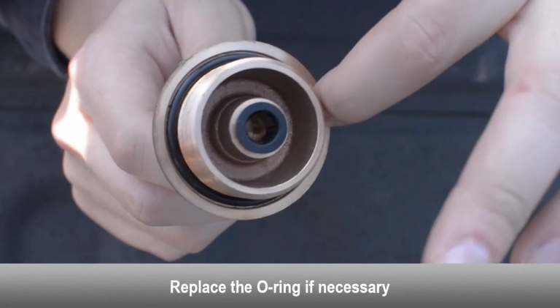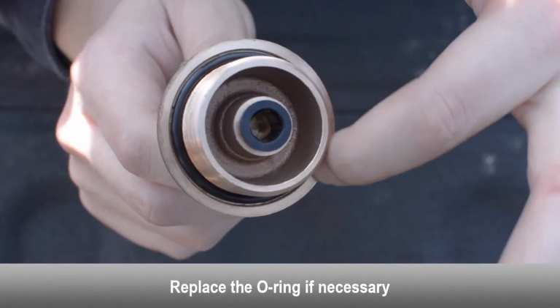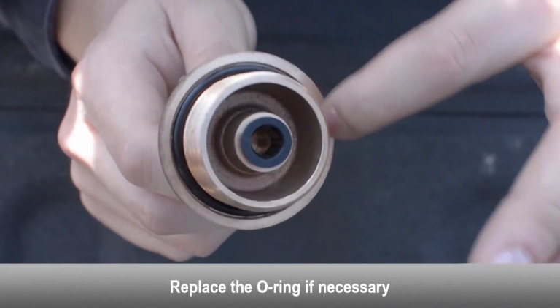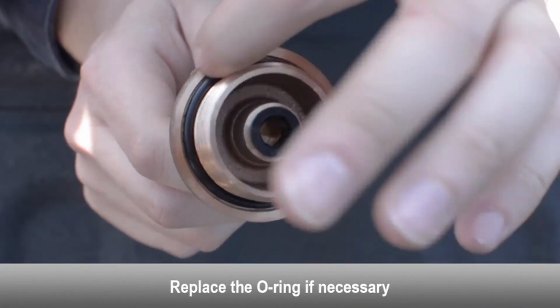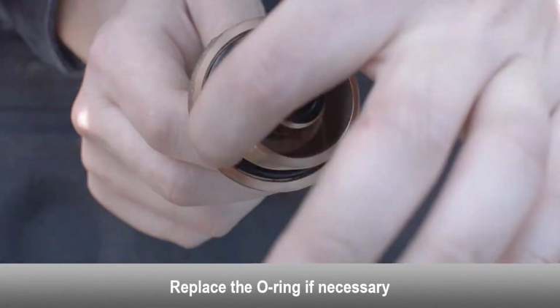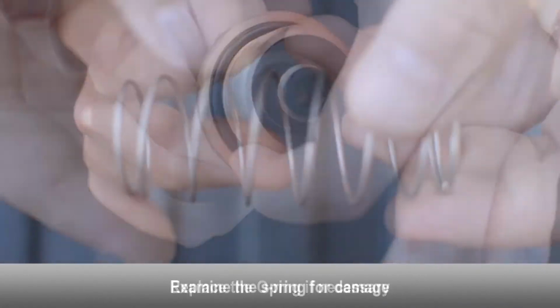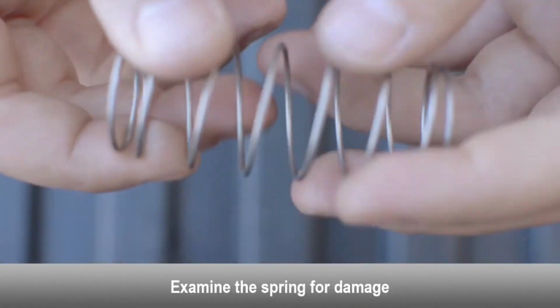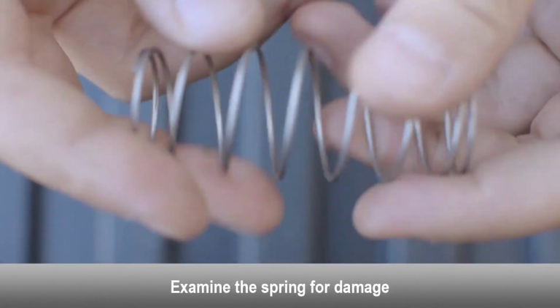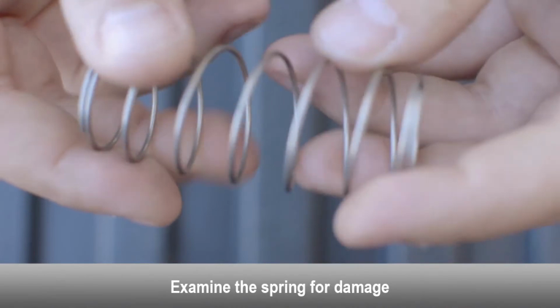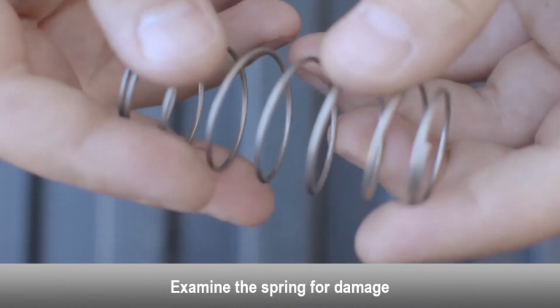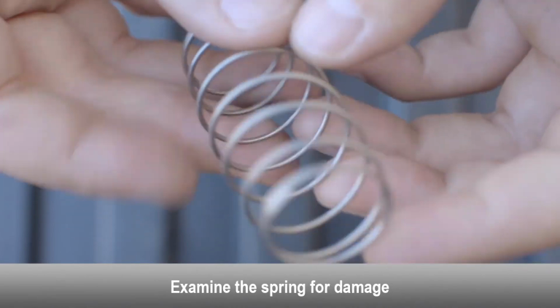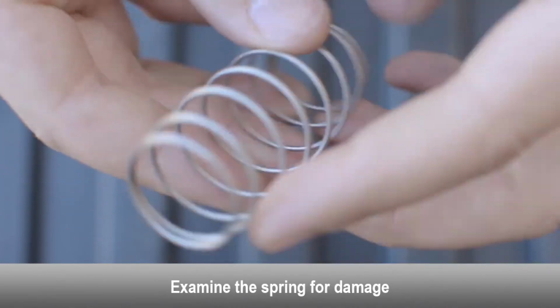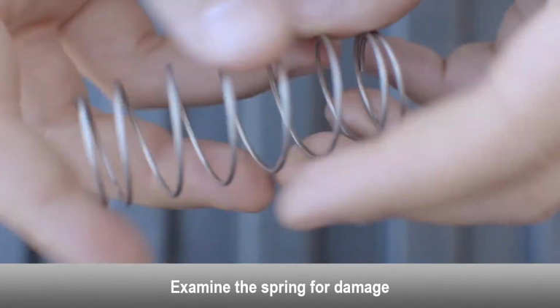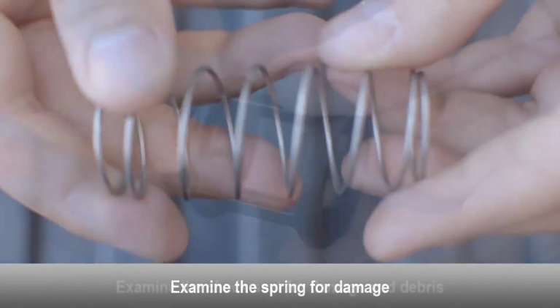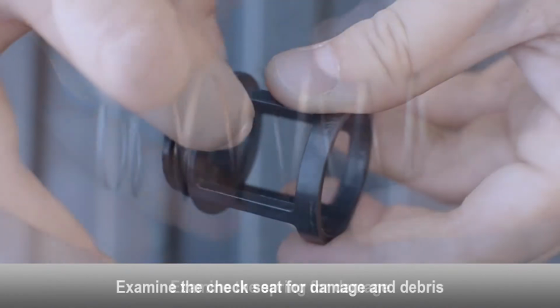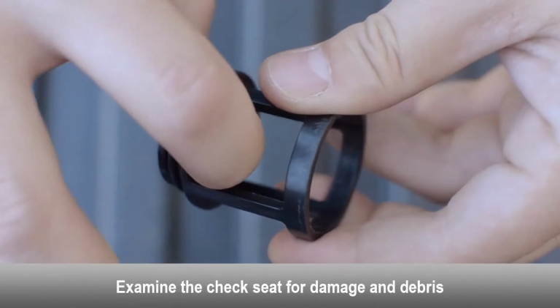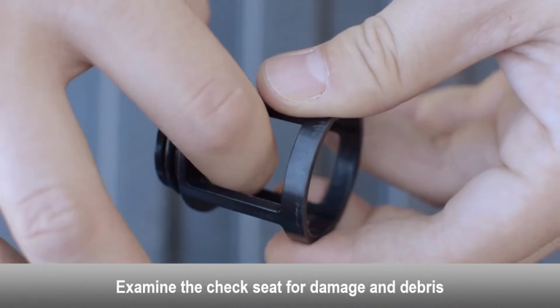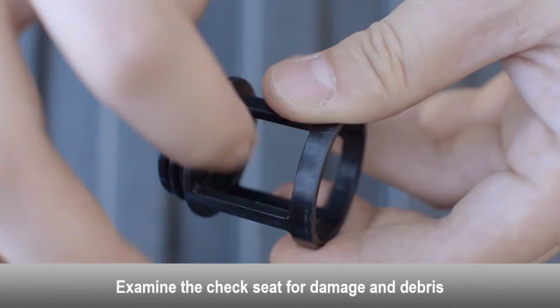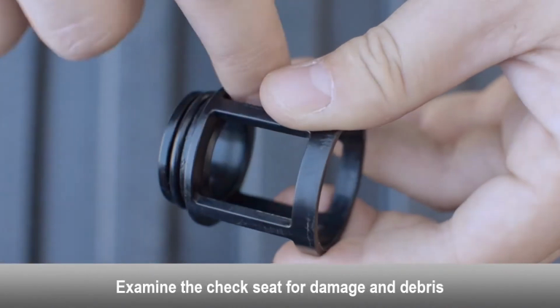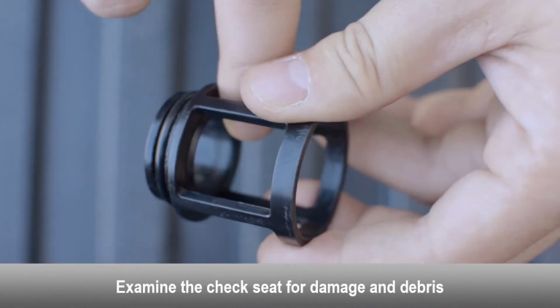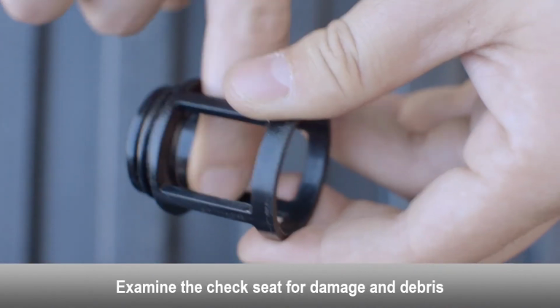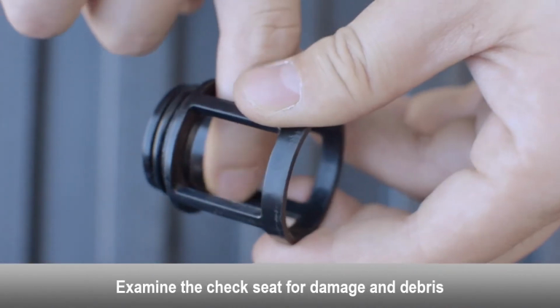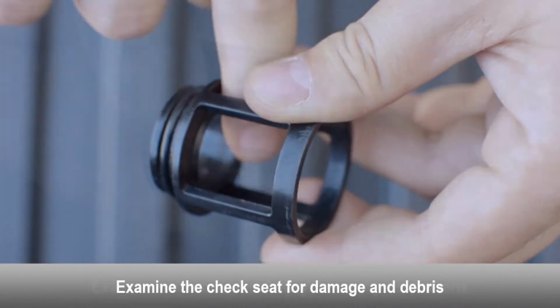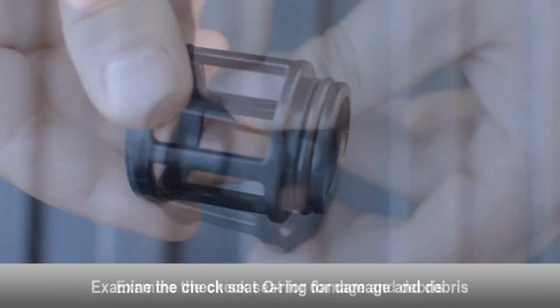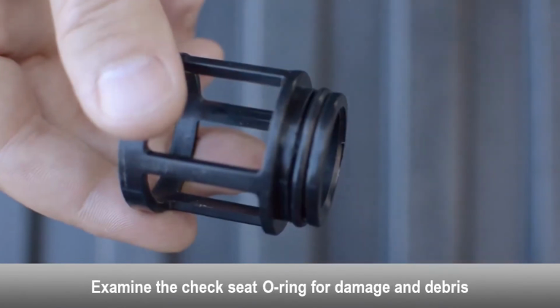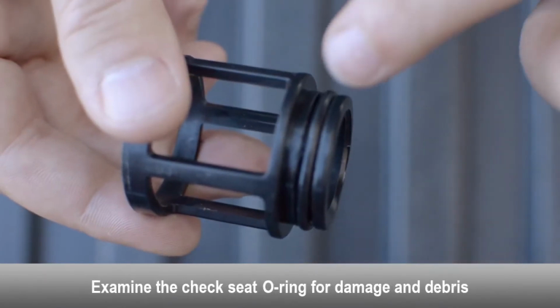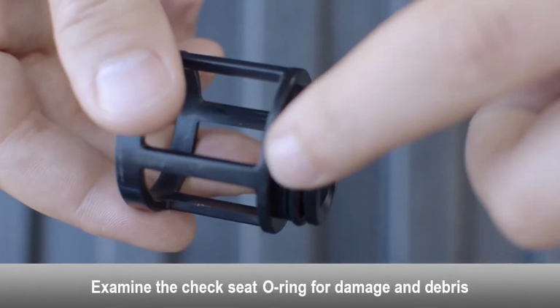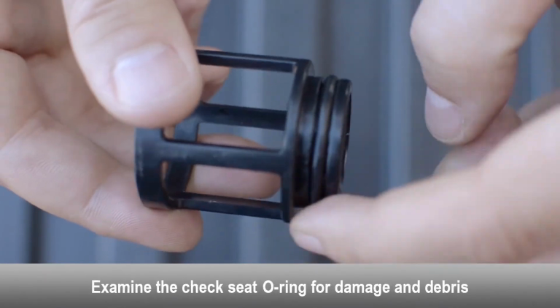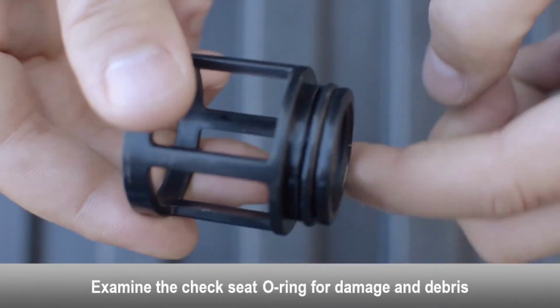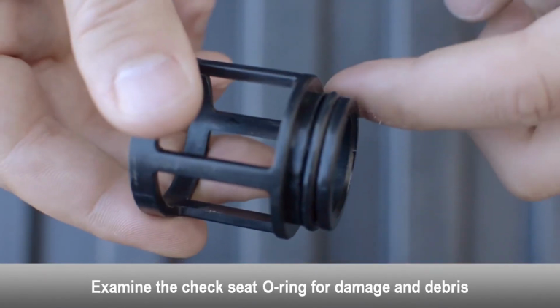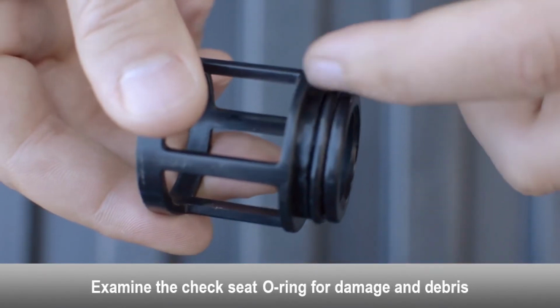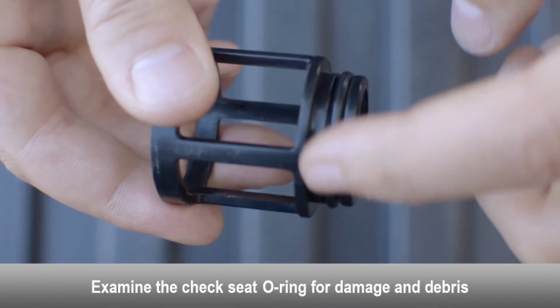Replace the check cover o-ring if necessary. Examine the spring for damage. Examine the check seat for damage and debris. Examine the check seat o-ring for damage and debris.